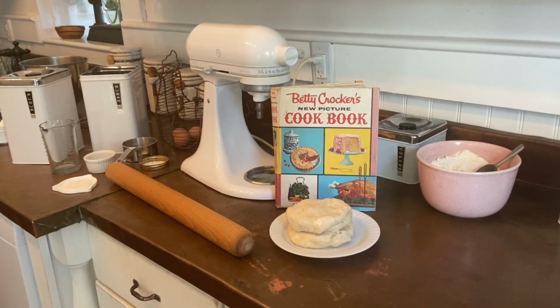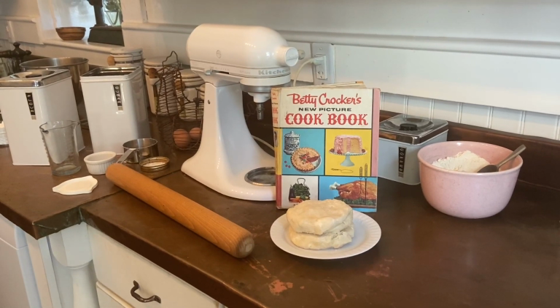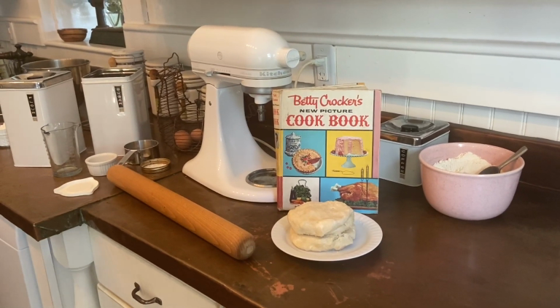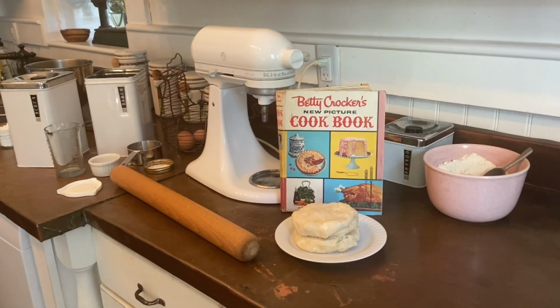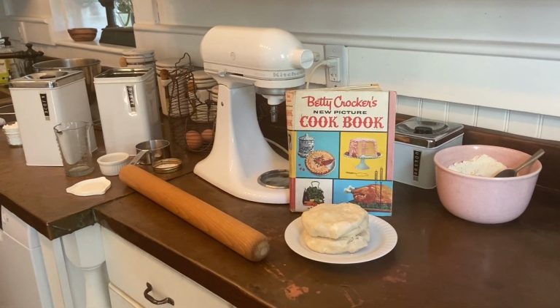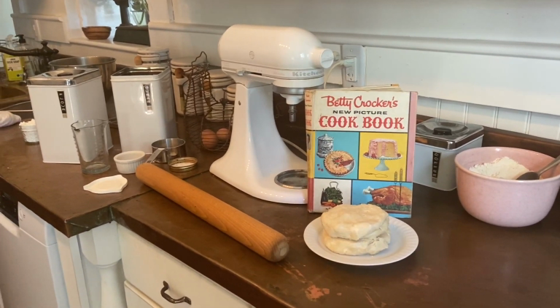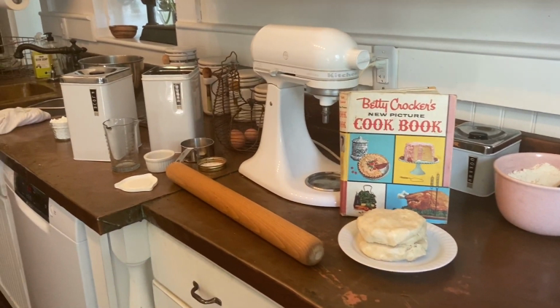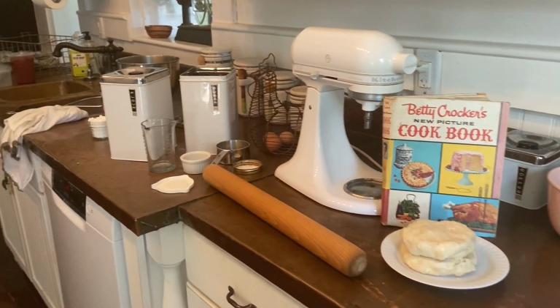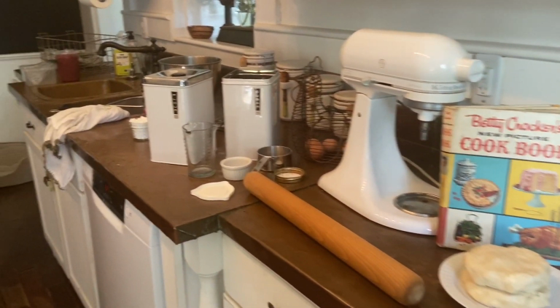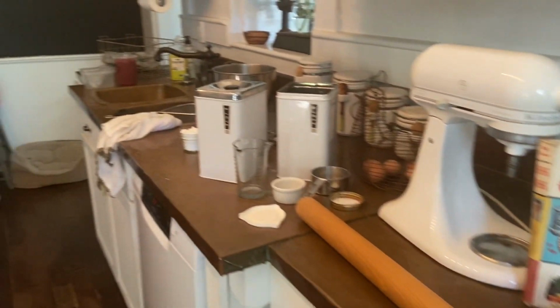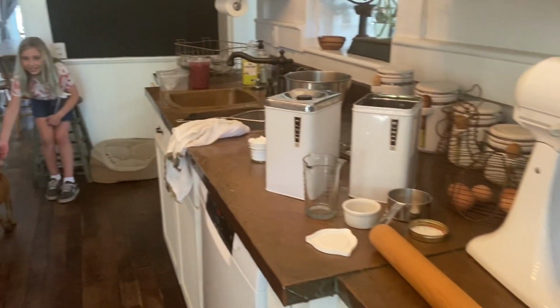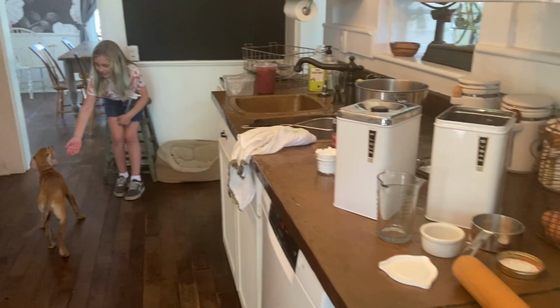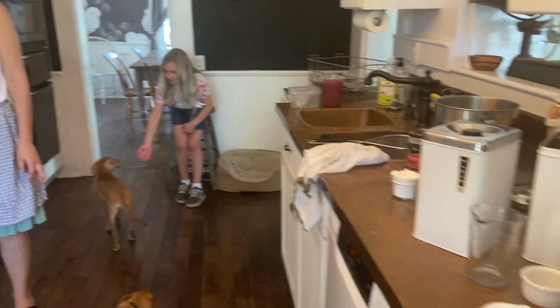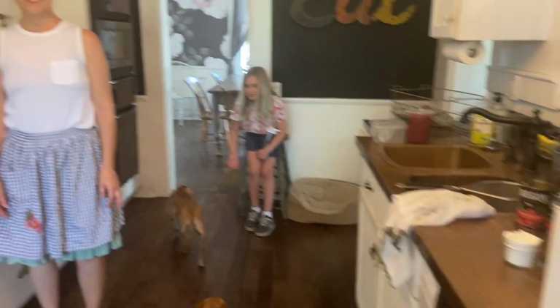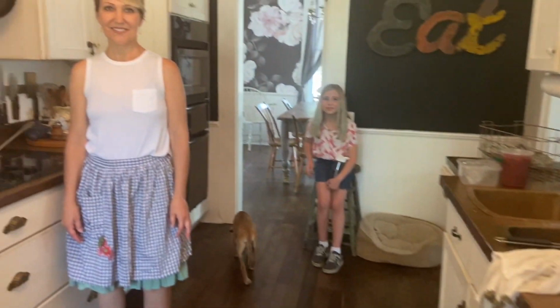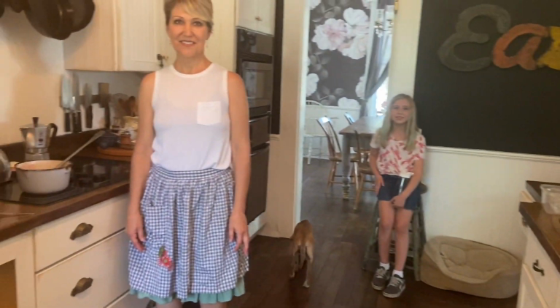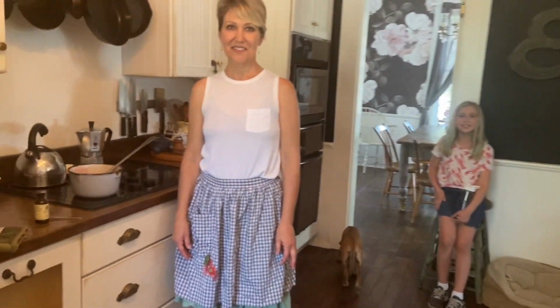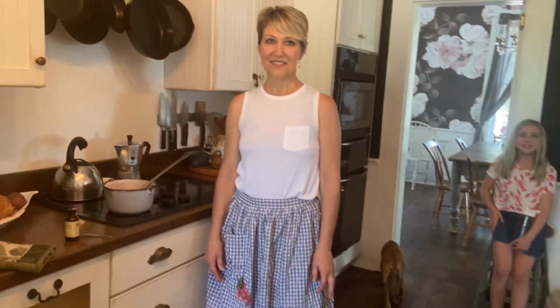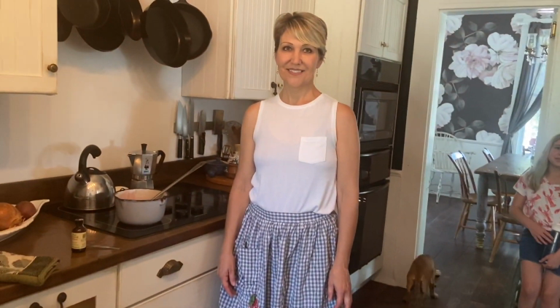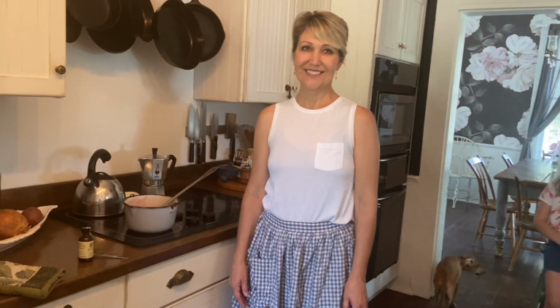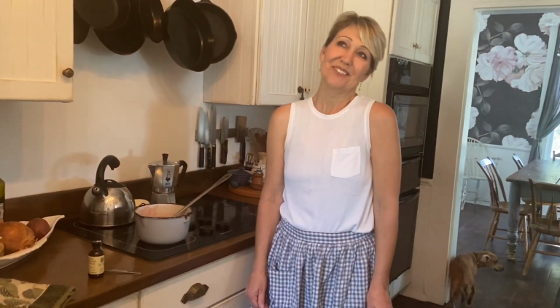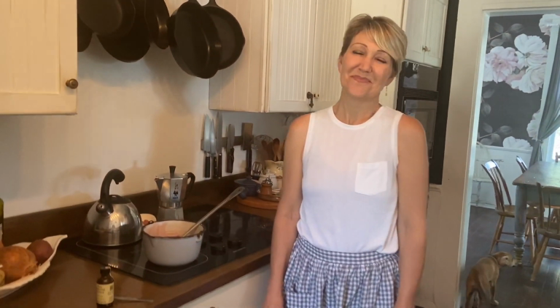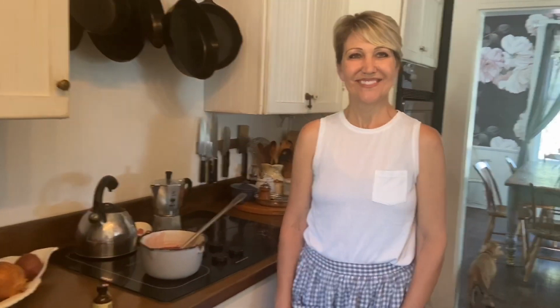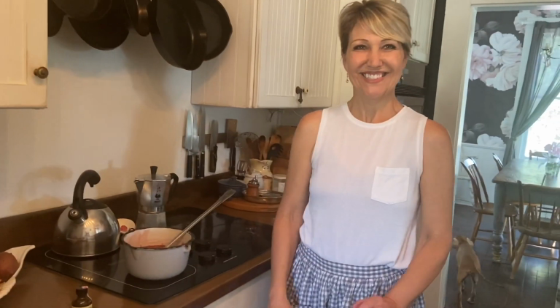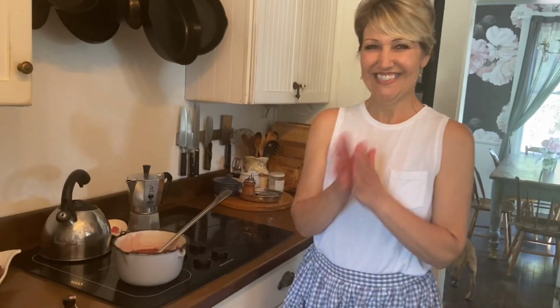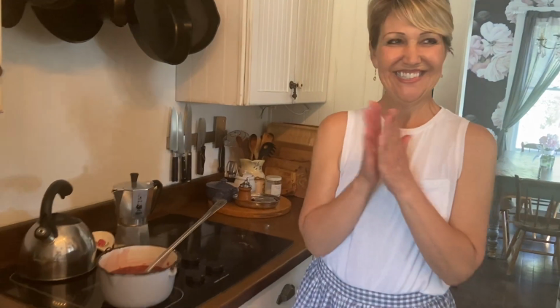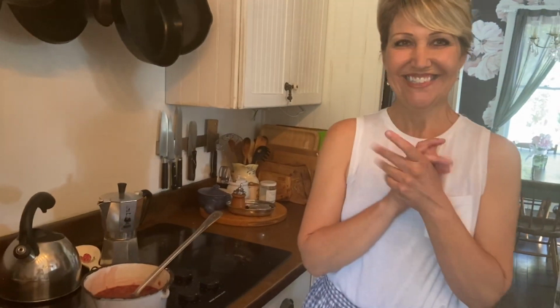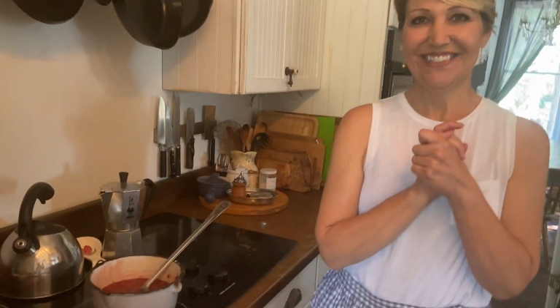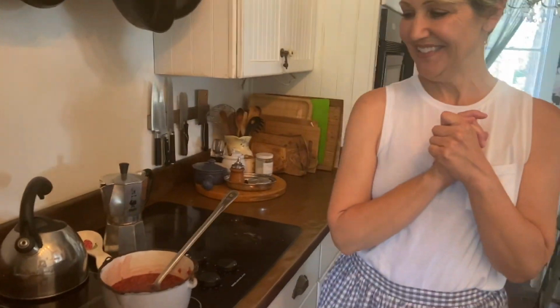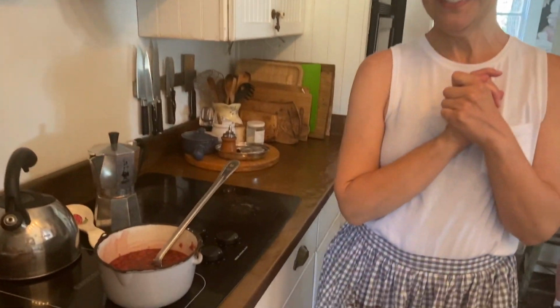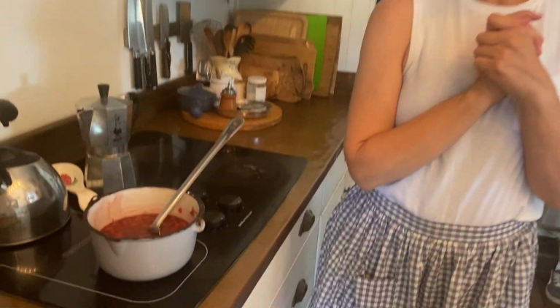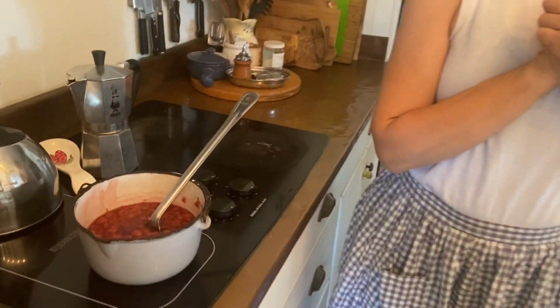We are back for part three of 'Six Feet Apart But Not Really Six Feet Apart.' We are here with Jennifer, baking our pie.